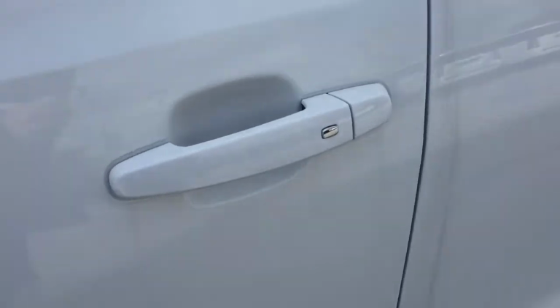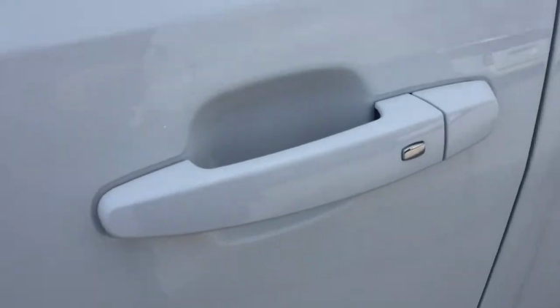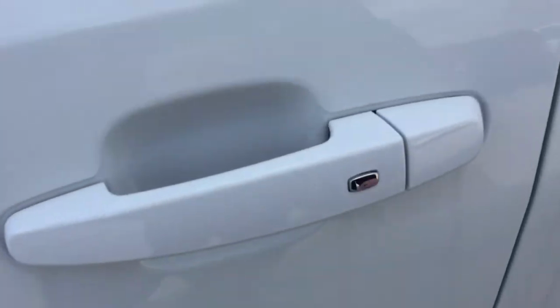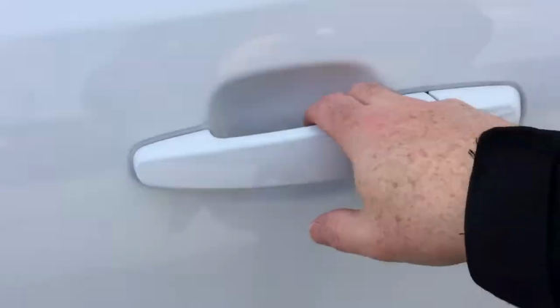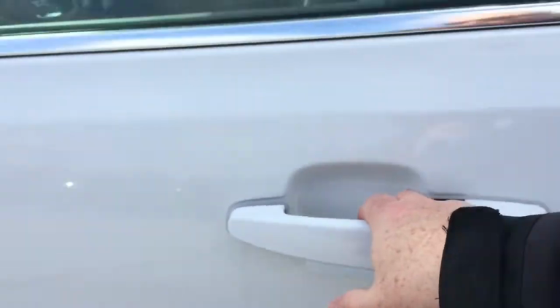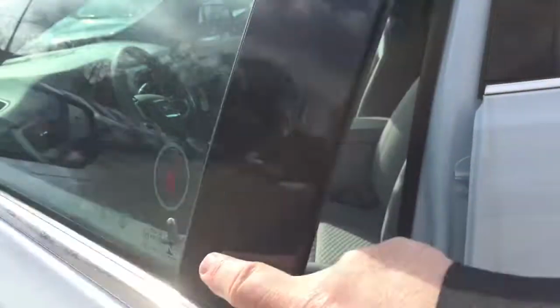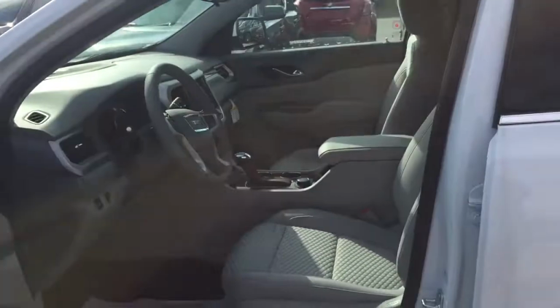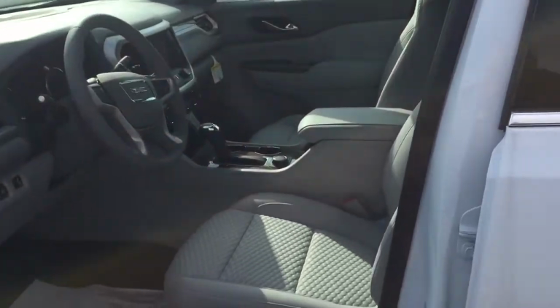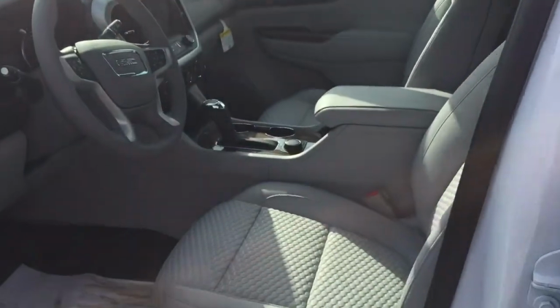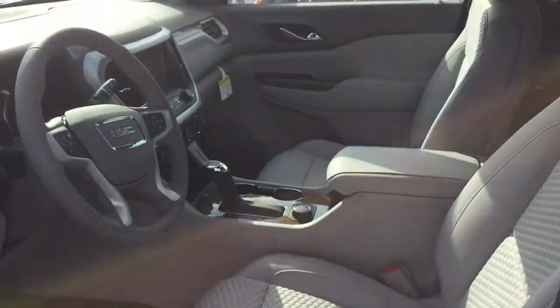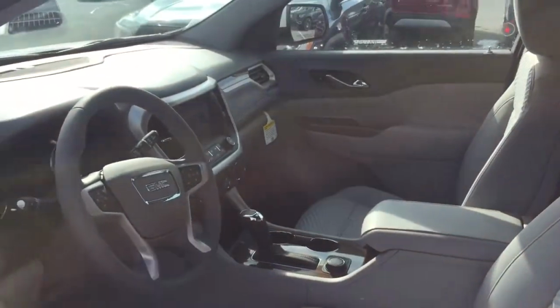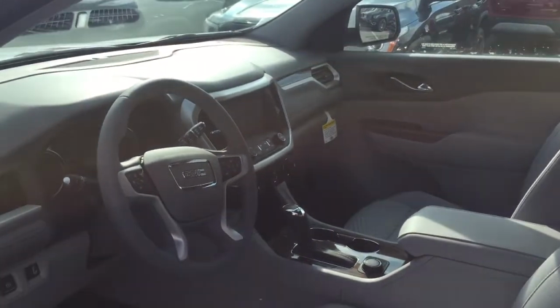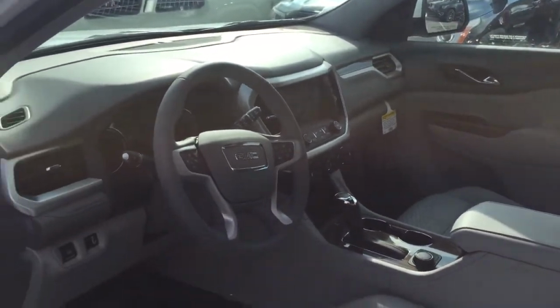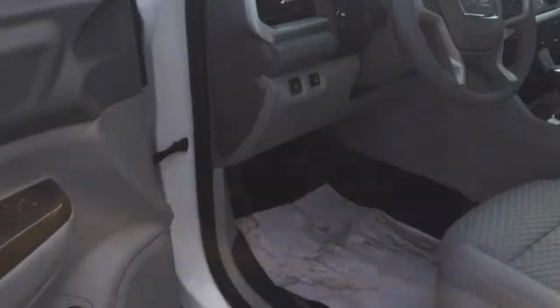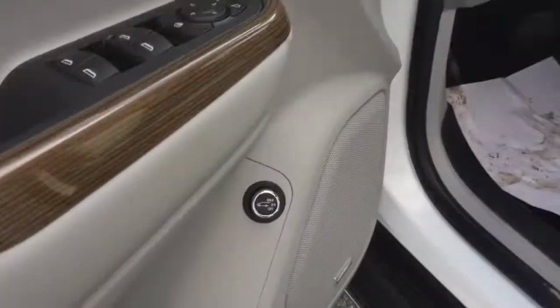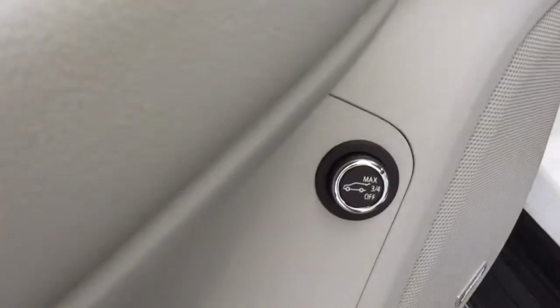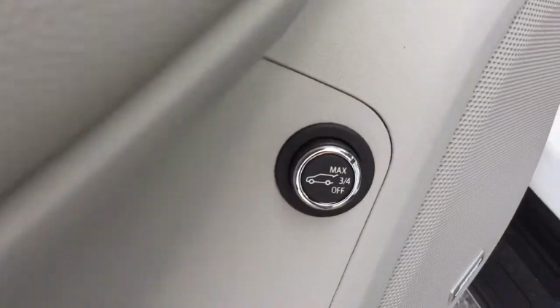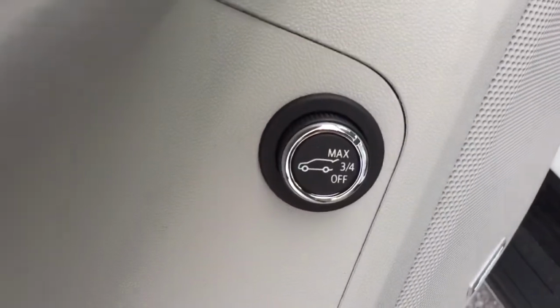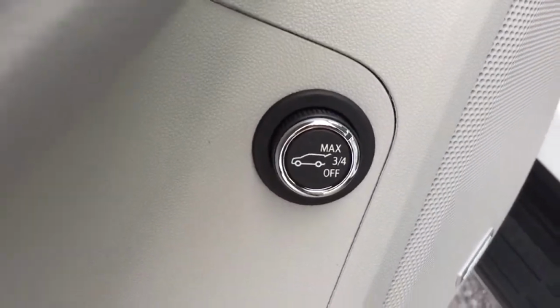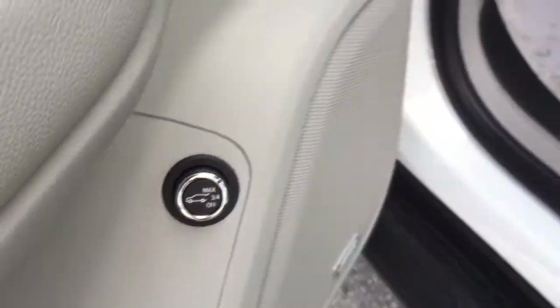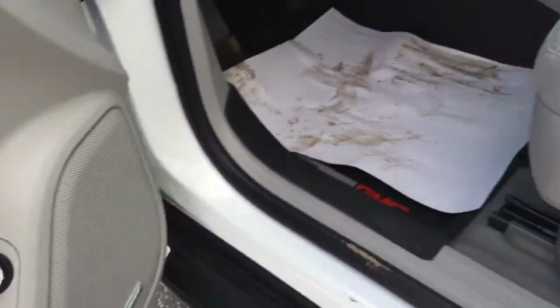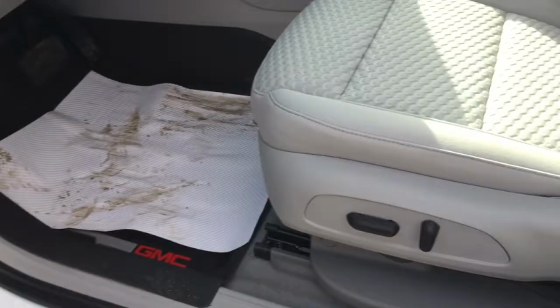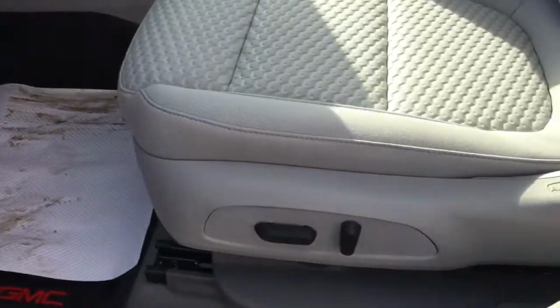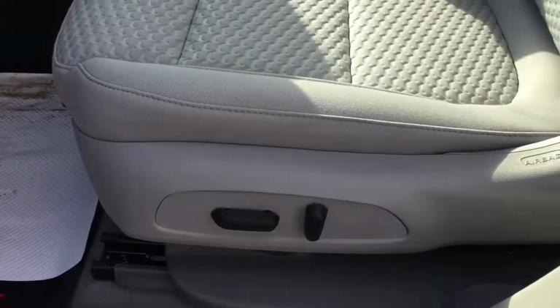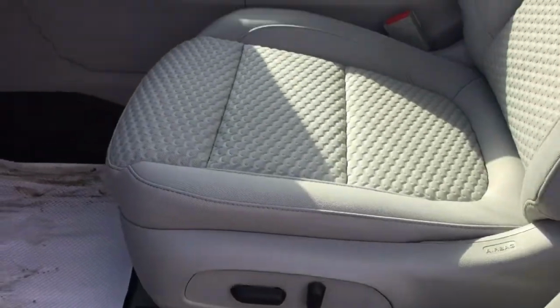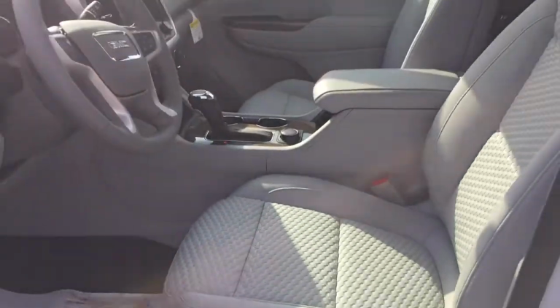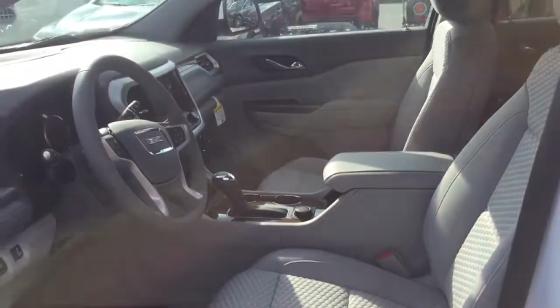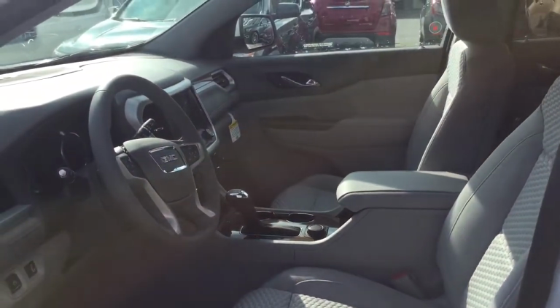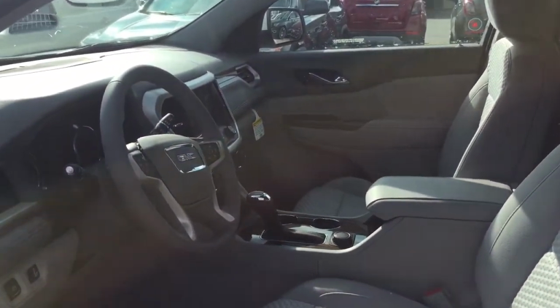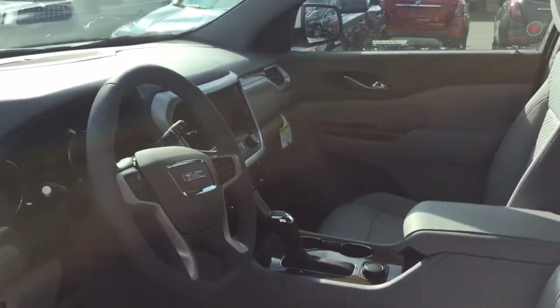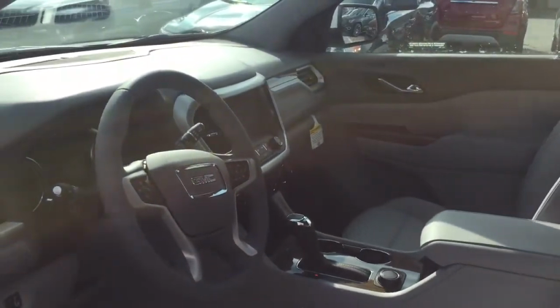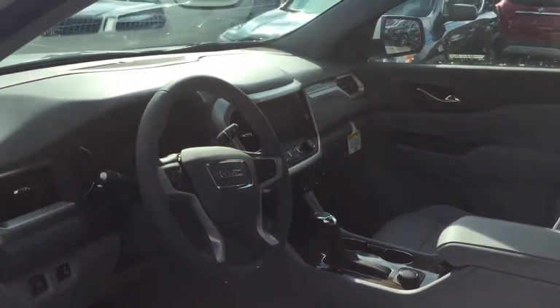You've also got the assist step on both left and right-hand side, smart key access system on all four doors, all cloth upholstery throughout, the power driver adjustable seat with lumbar supports, and the lift gate release button. So much to see, let's take a look.